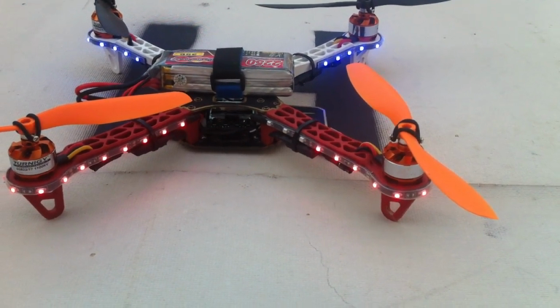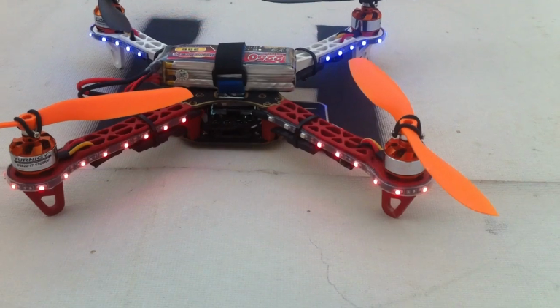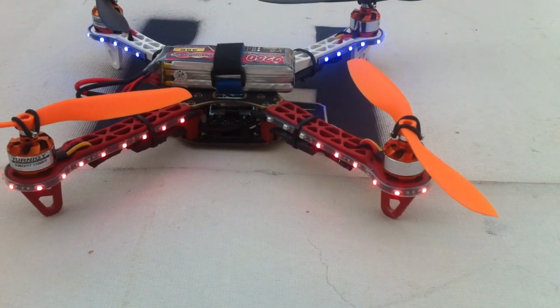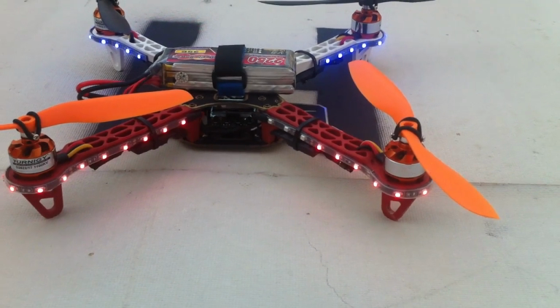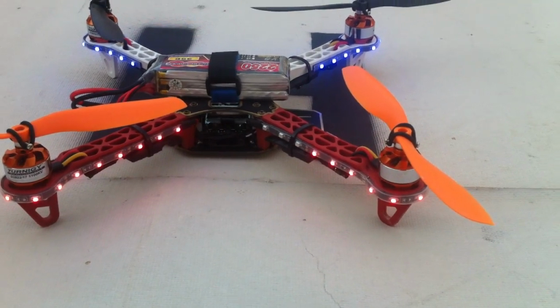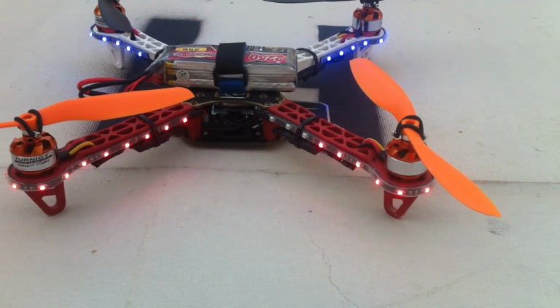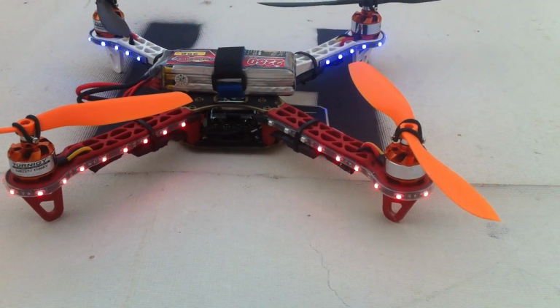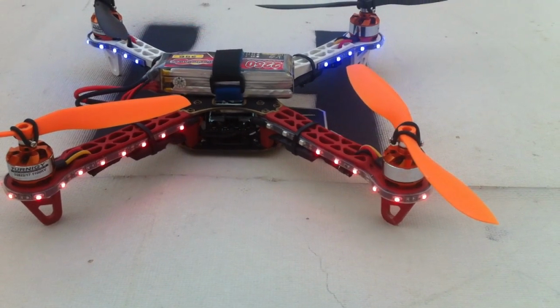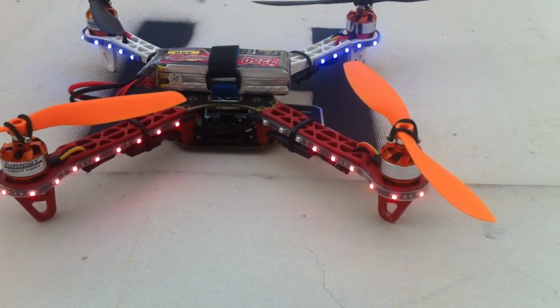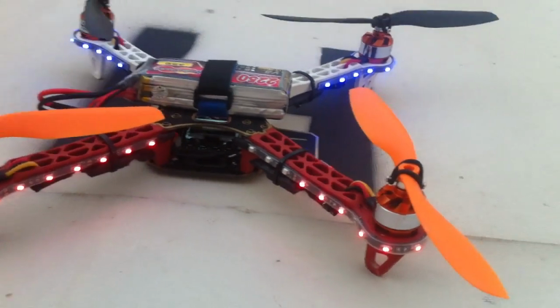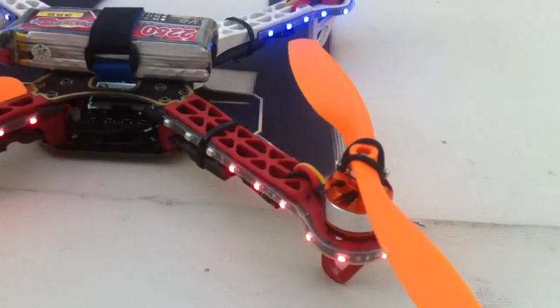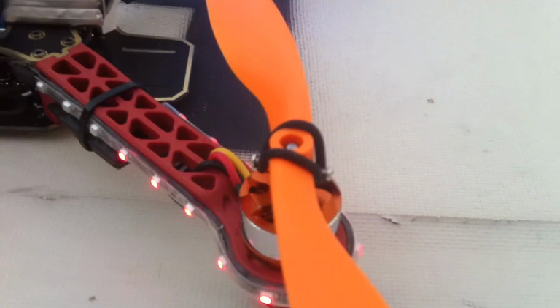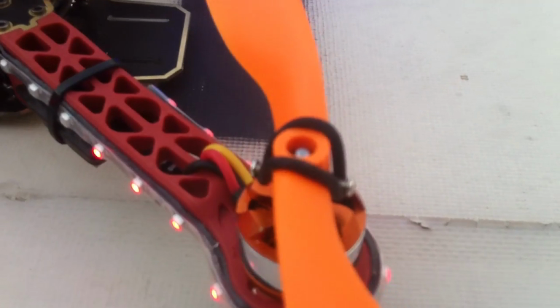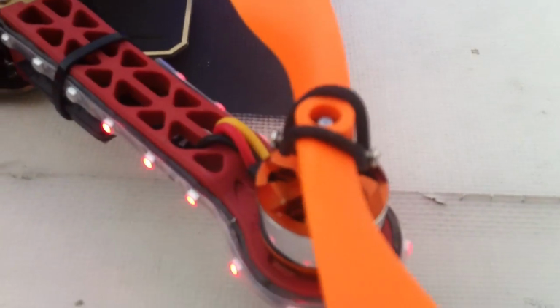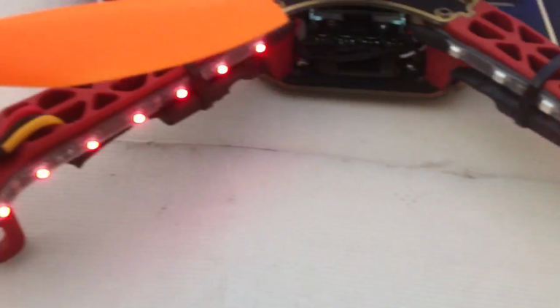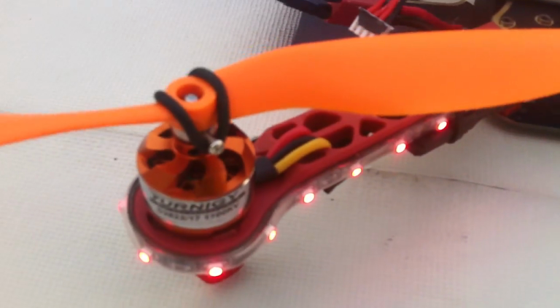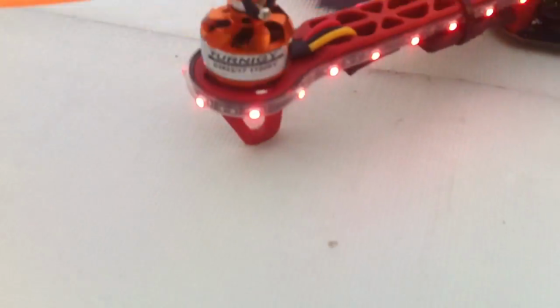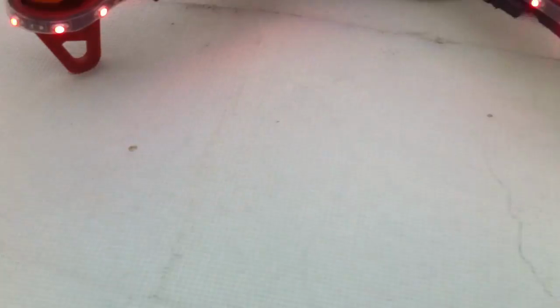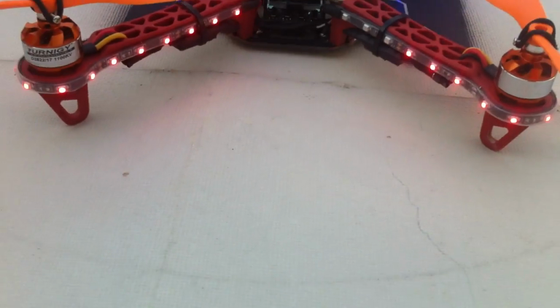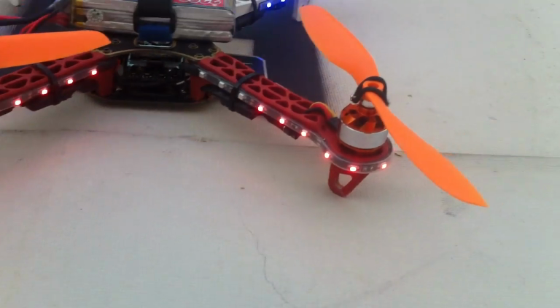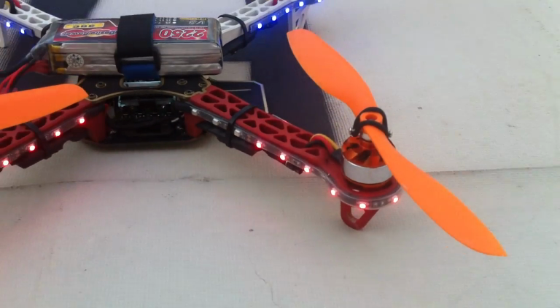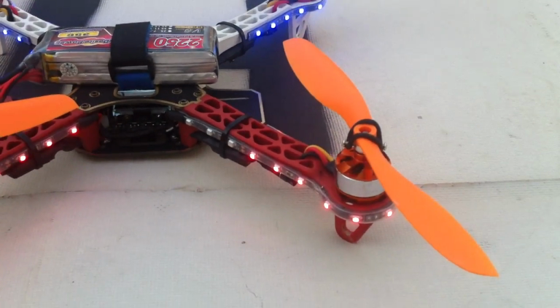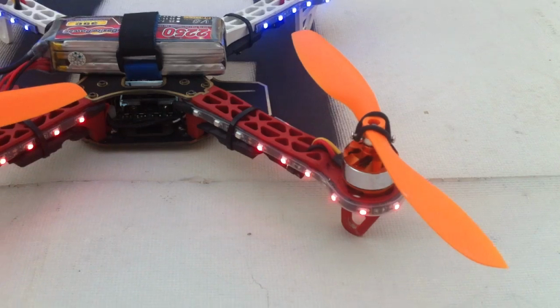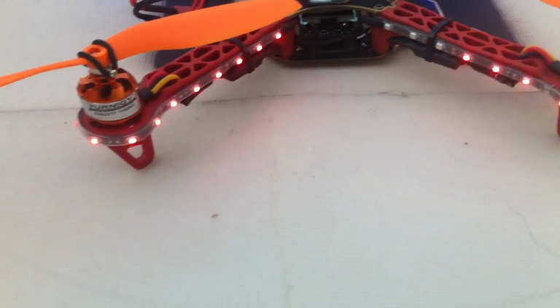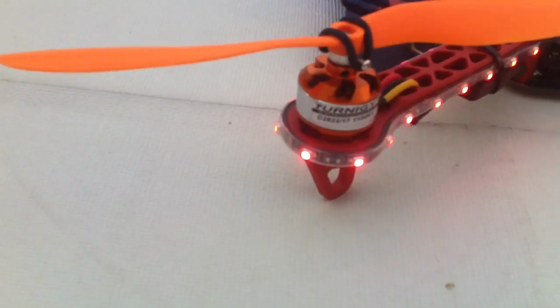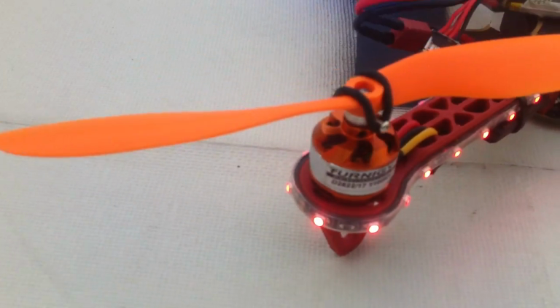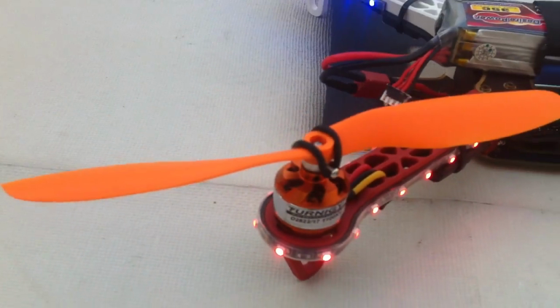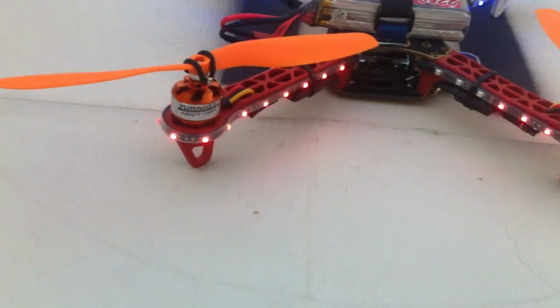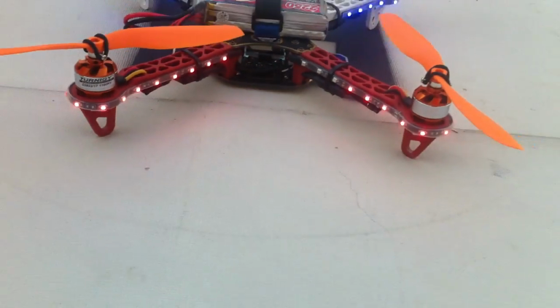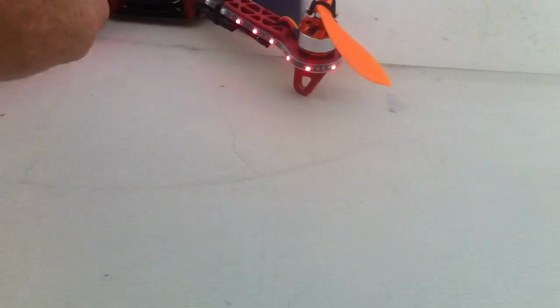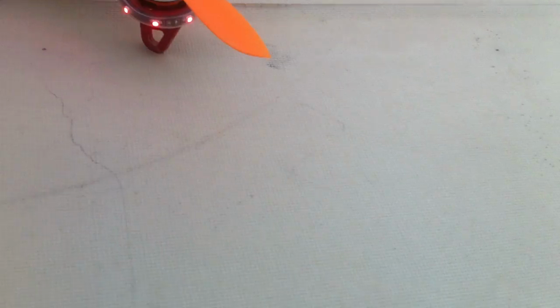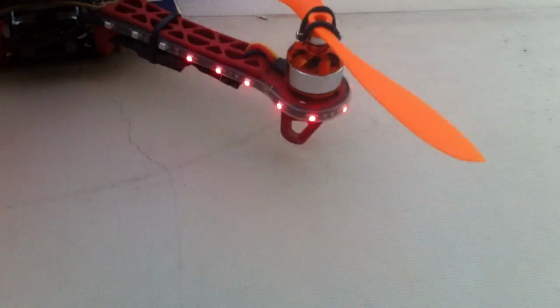These ESCs are not flashed — they're stock ESCs. I'm also using prop savers on the propellers, which are awesome because they've already saved me a few props.